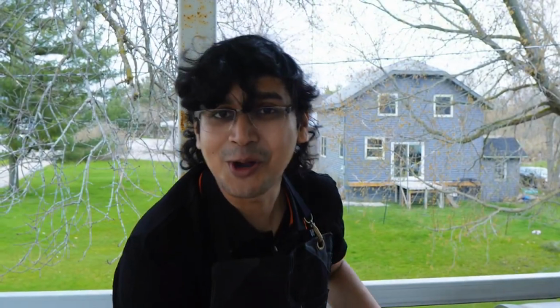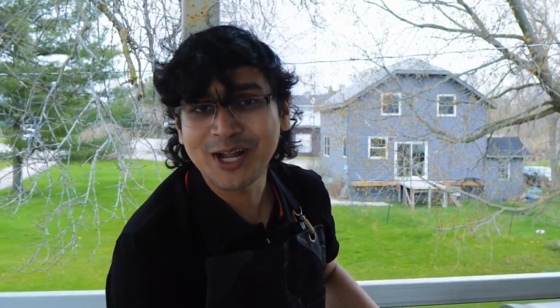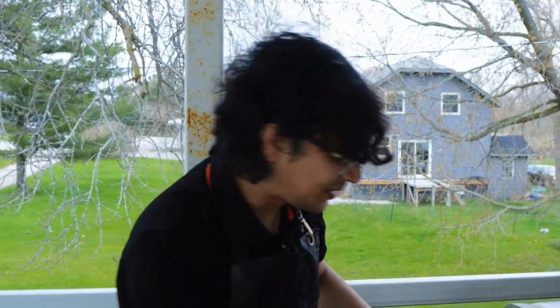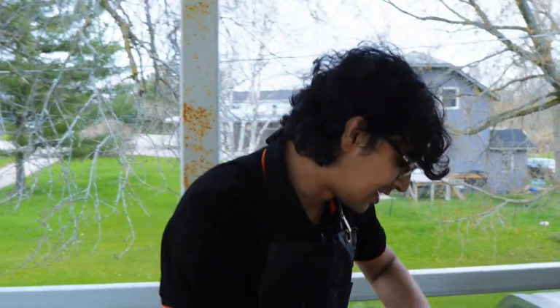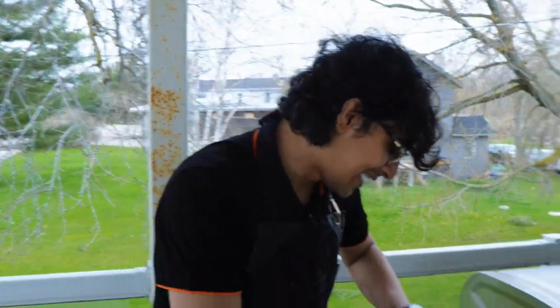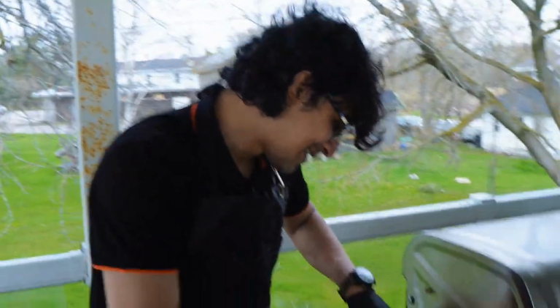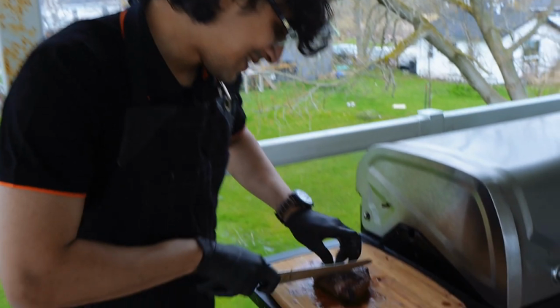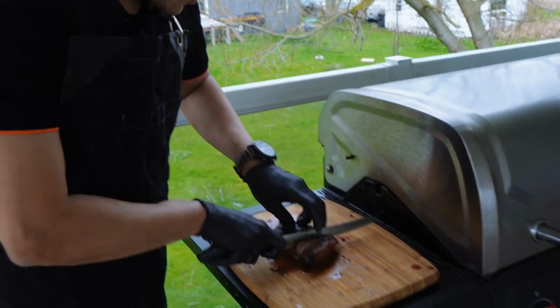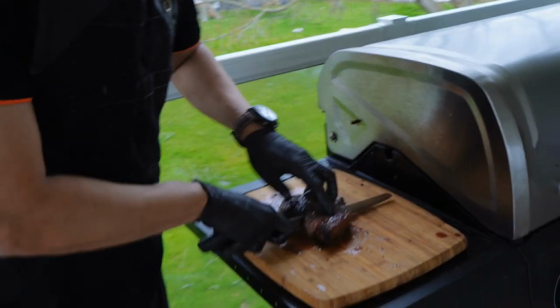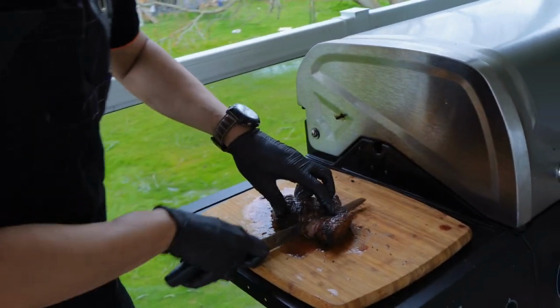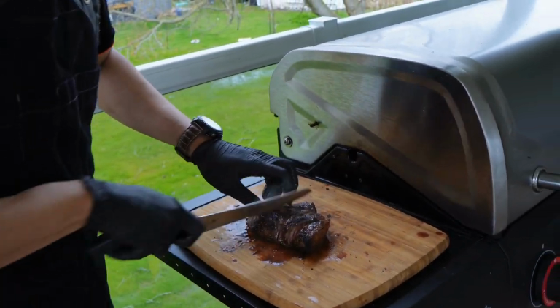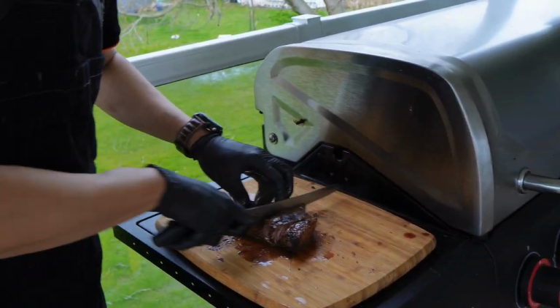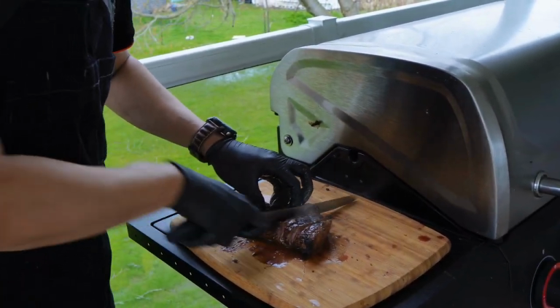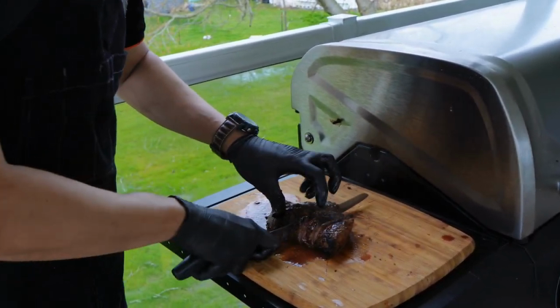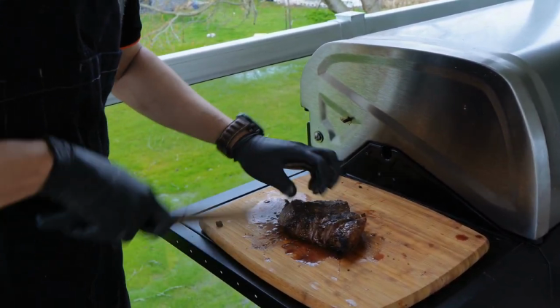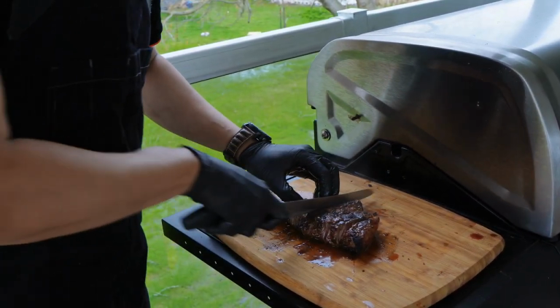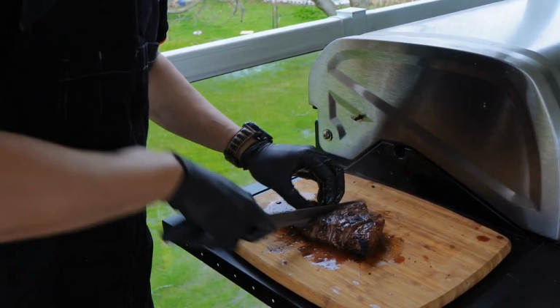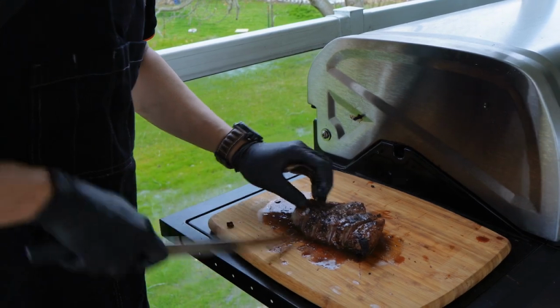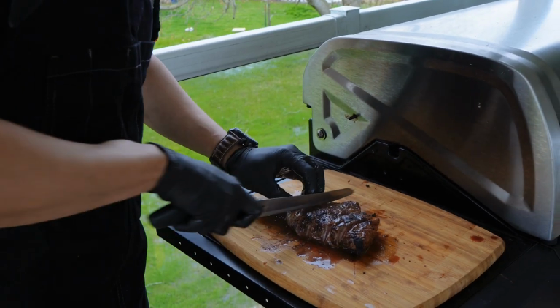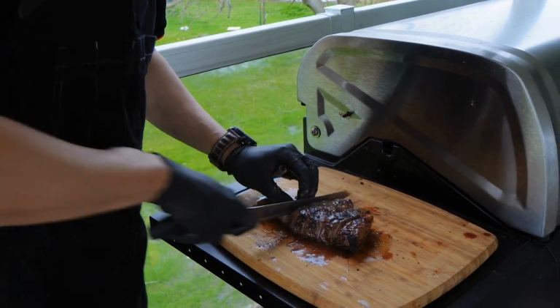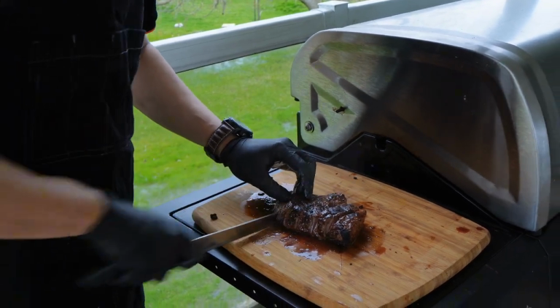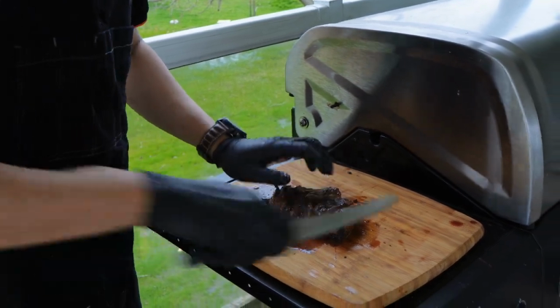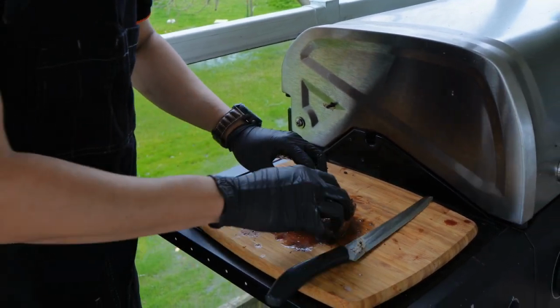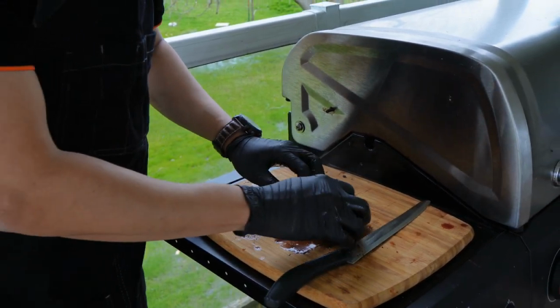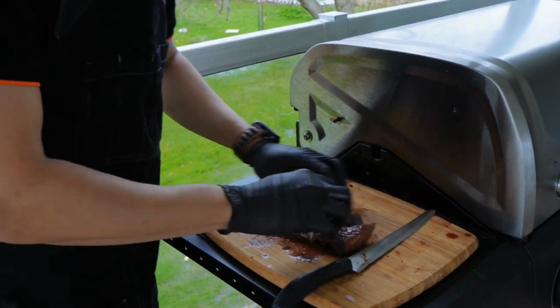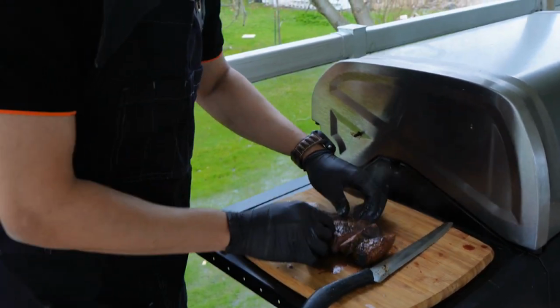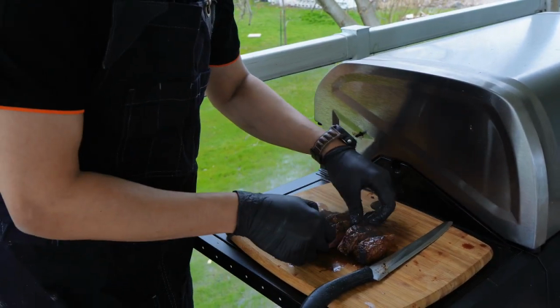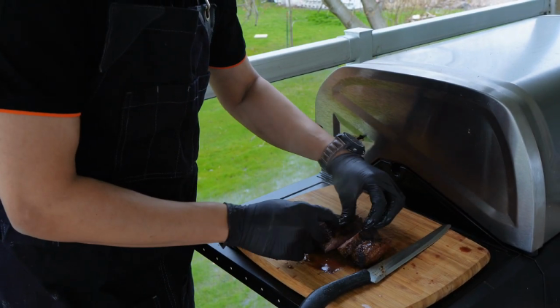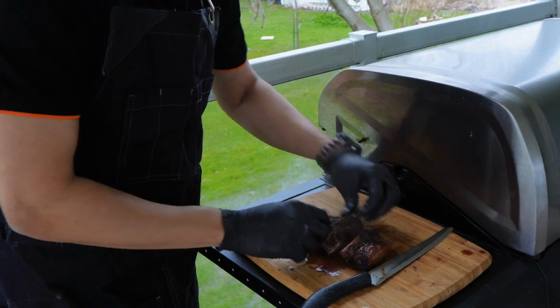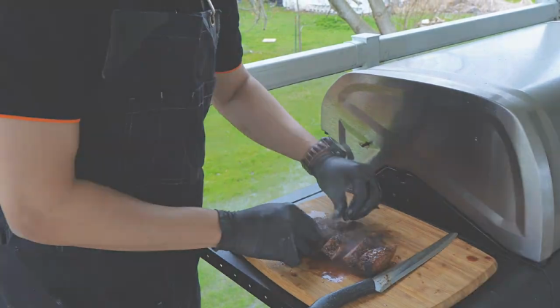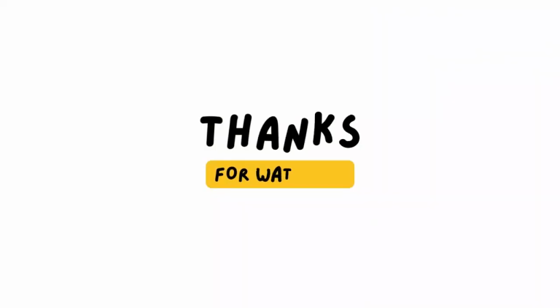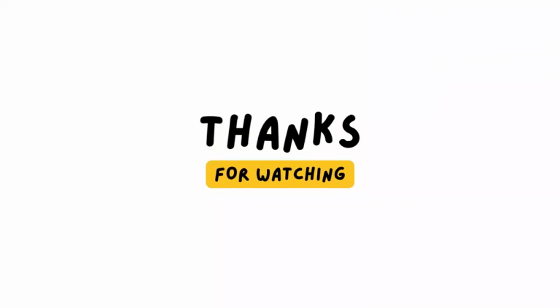Let's try this beef sirloin steak. It's a good recipe and it really looks like a beef sirloin steak. Thank you.